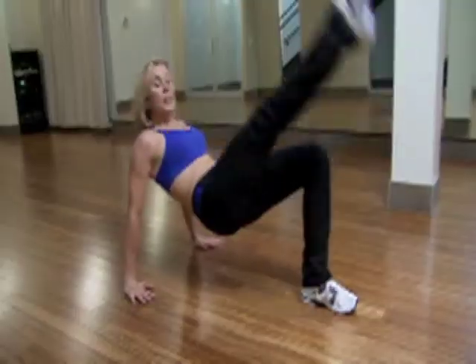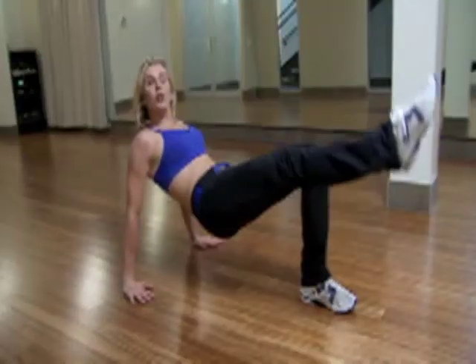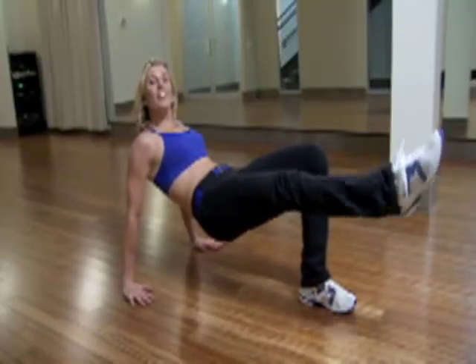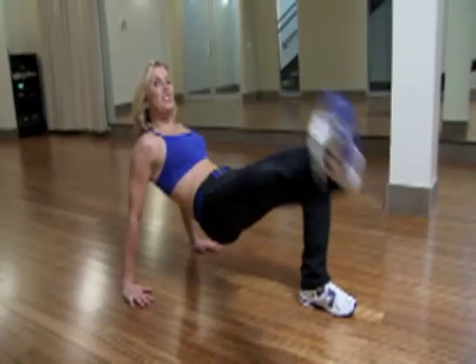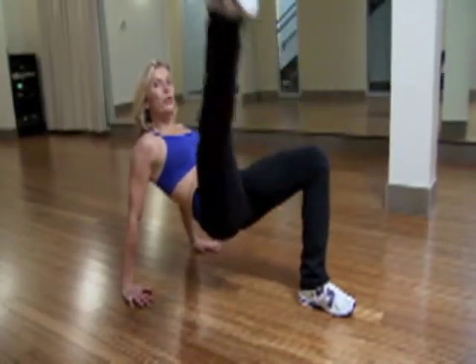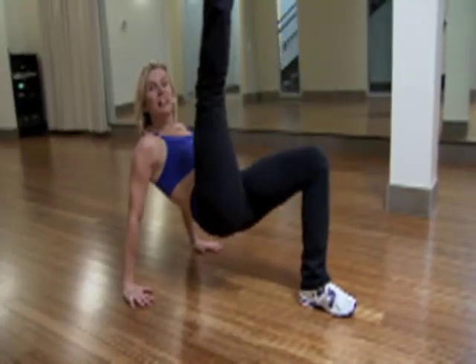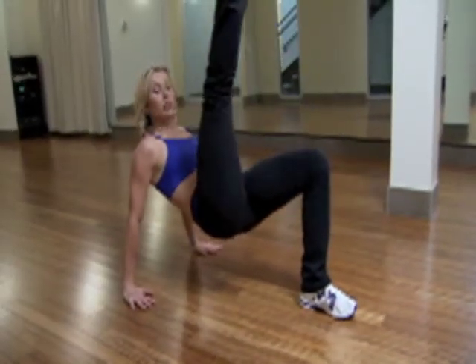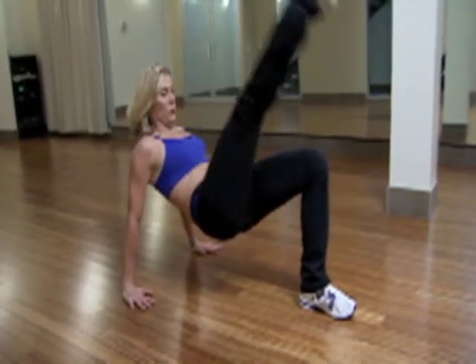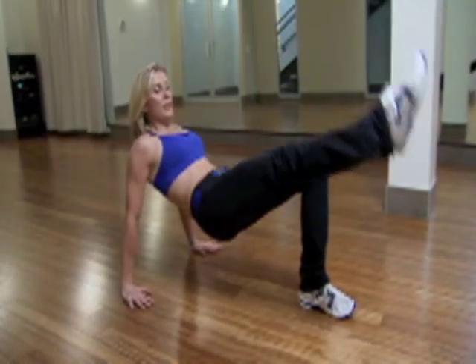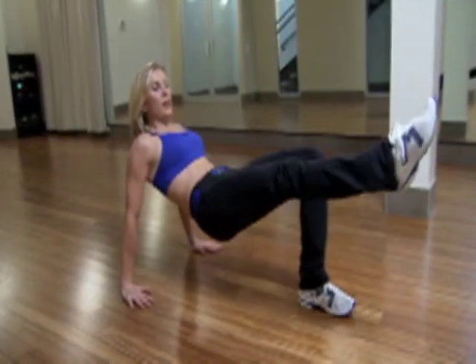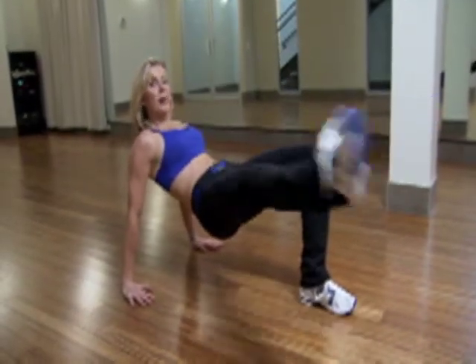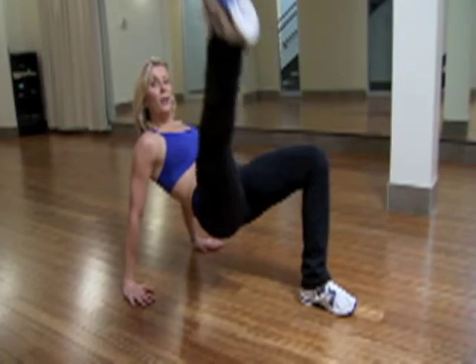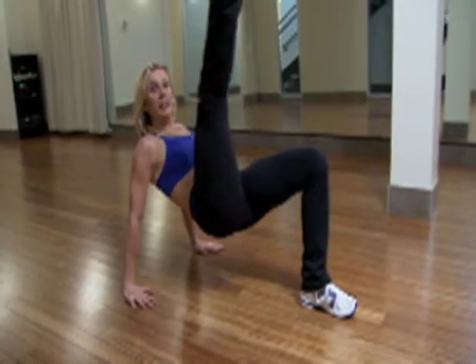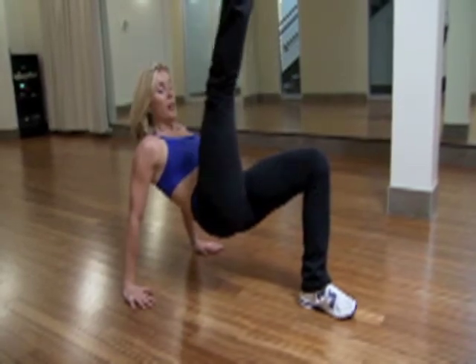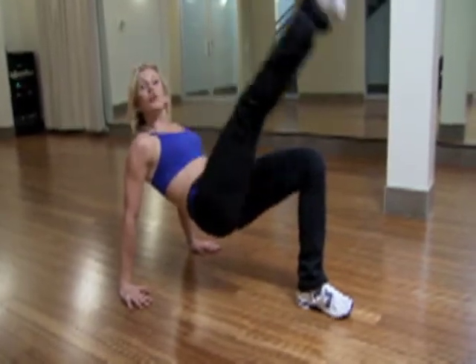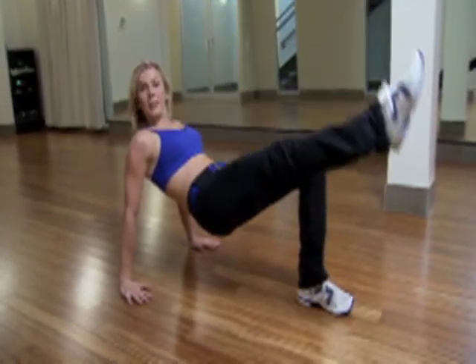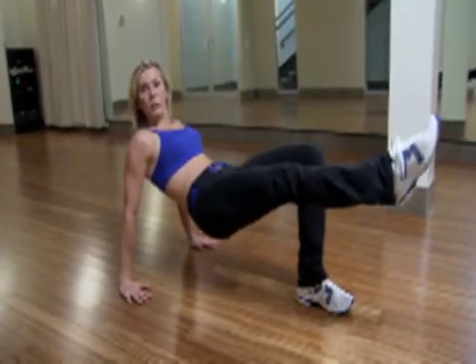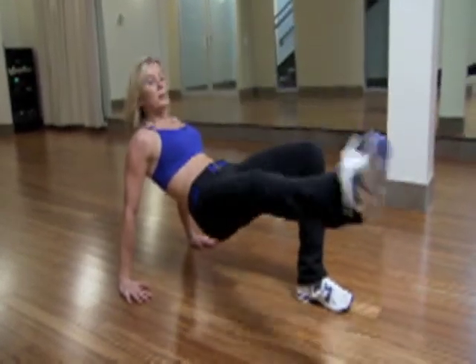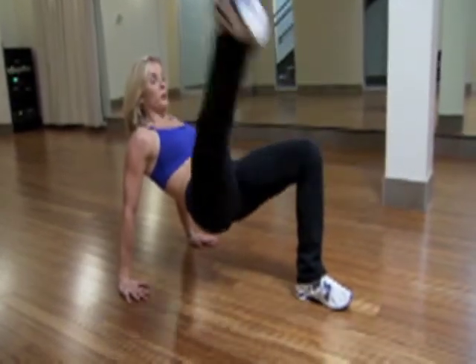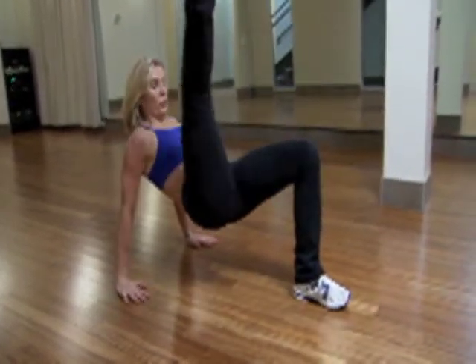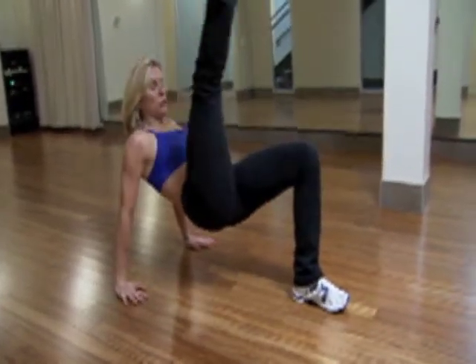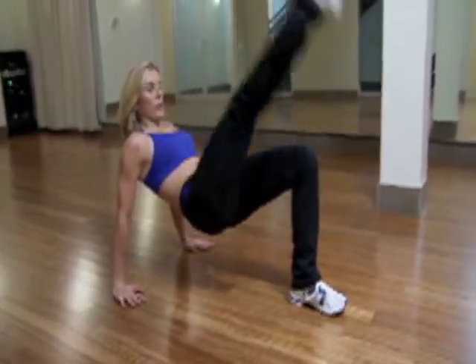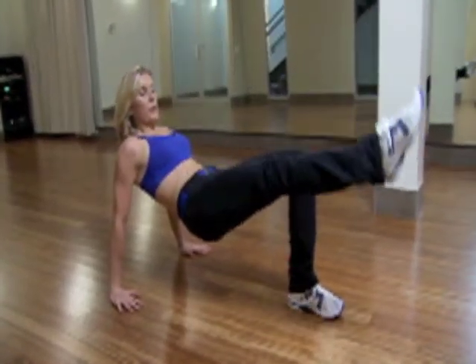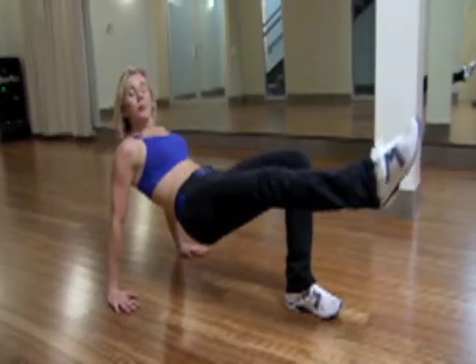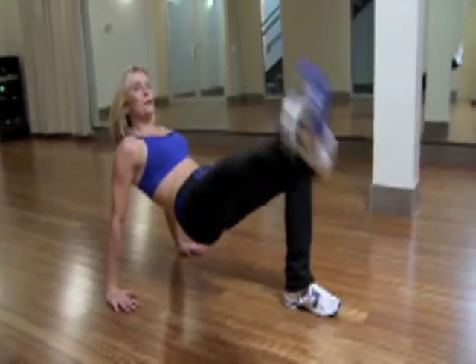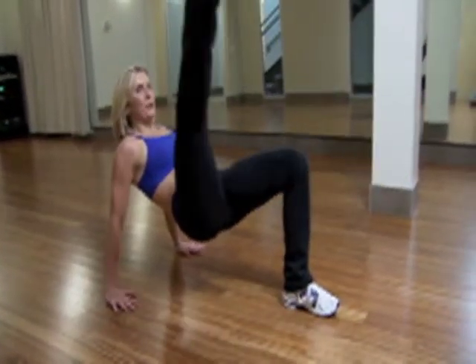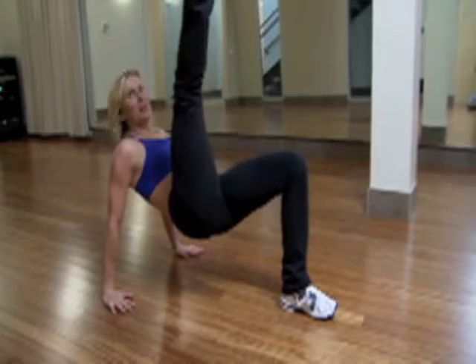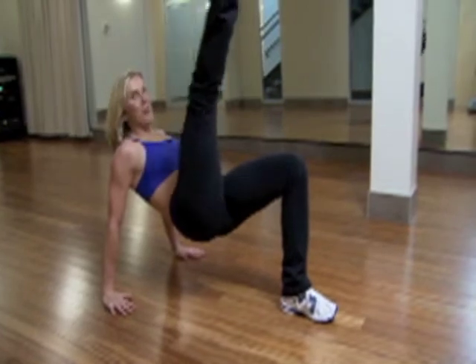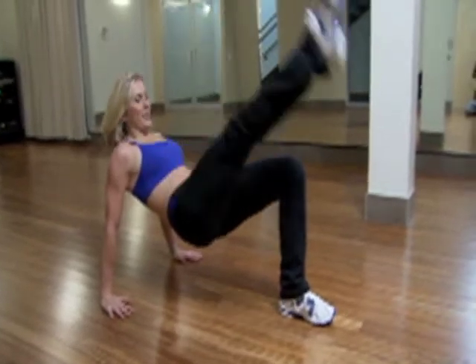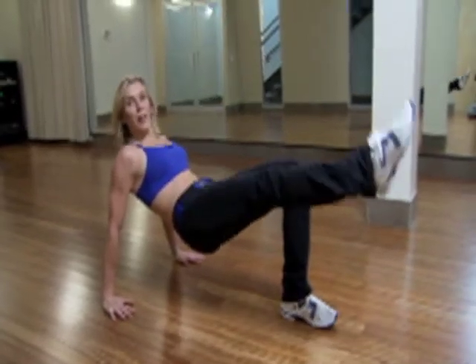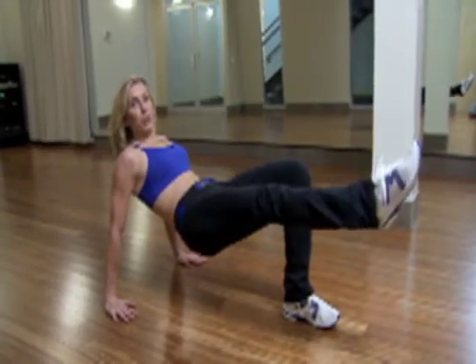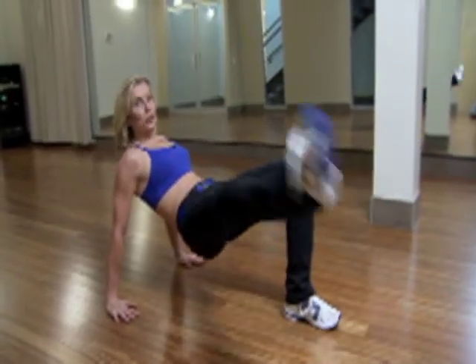You're going to do about ten to fifteen leg circles — down, out, and in. Trying to keep those hips lifted throughout the movement. You're going to start to feel this on the base leg hamstring and glute.